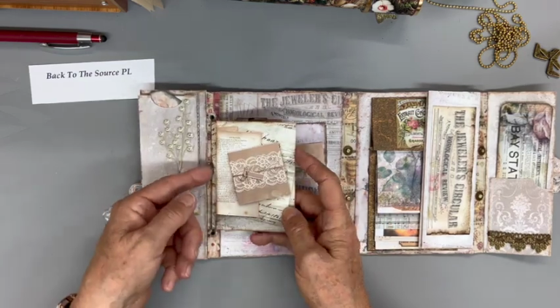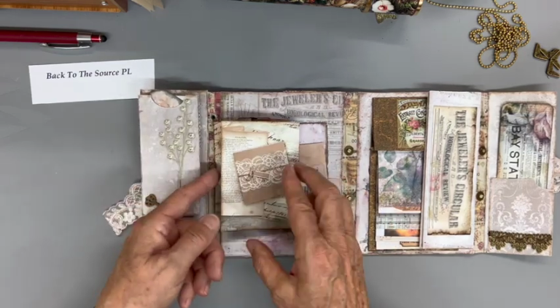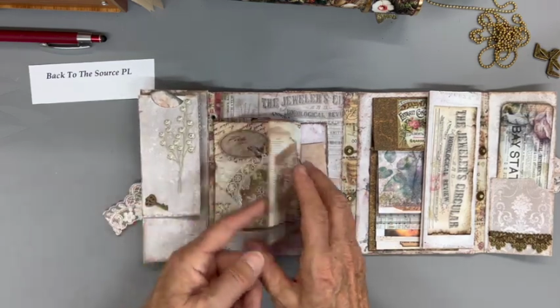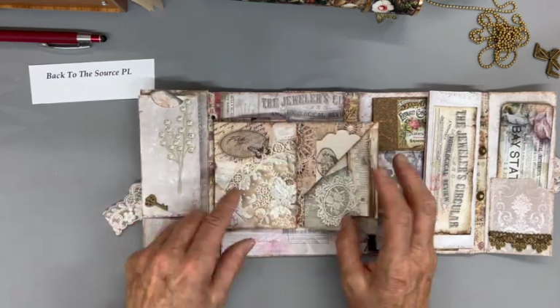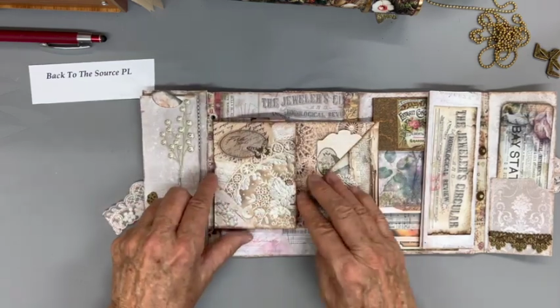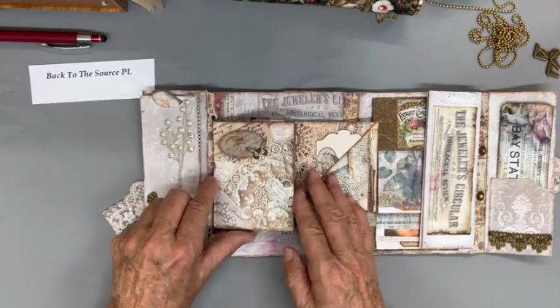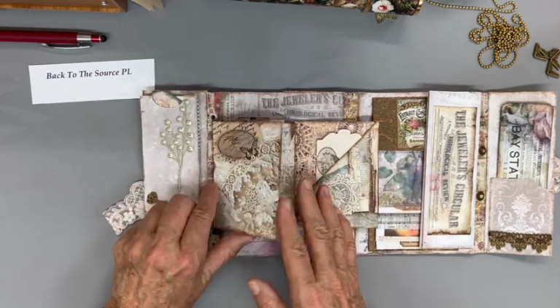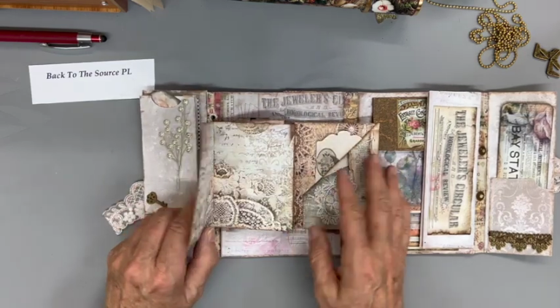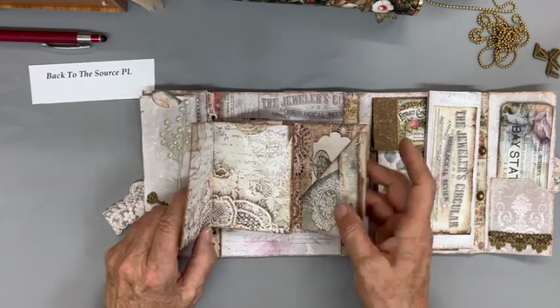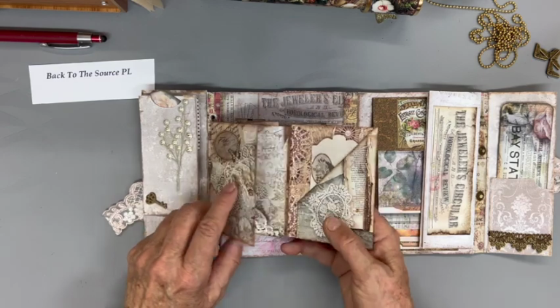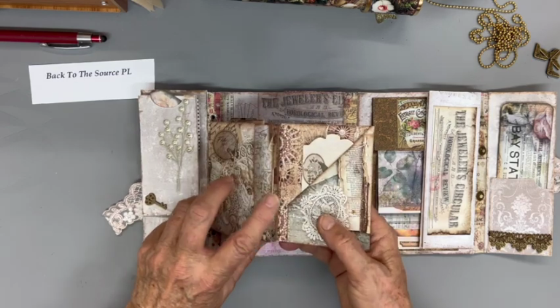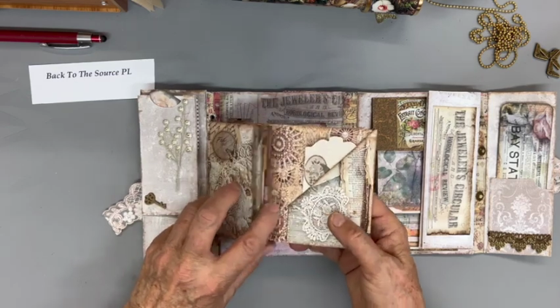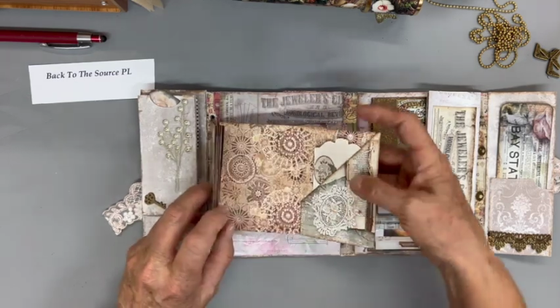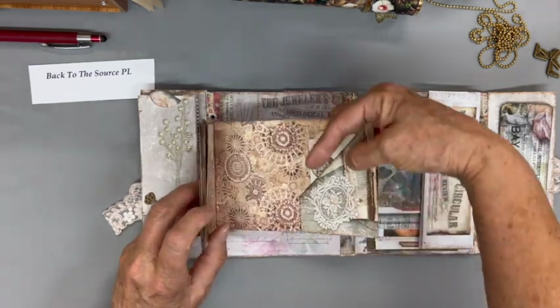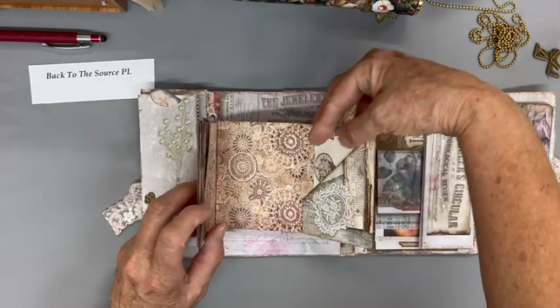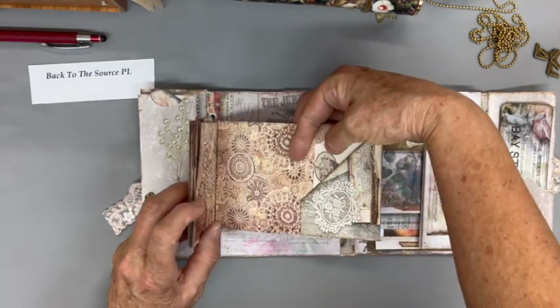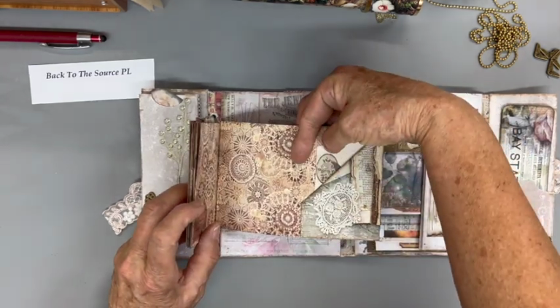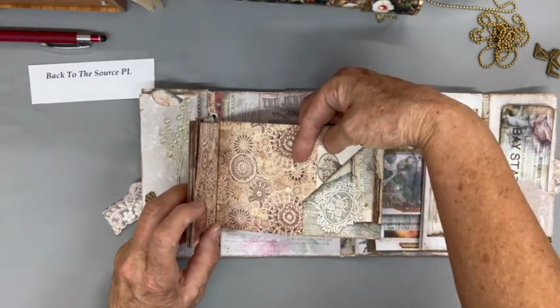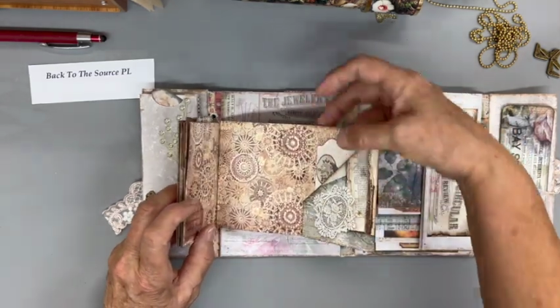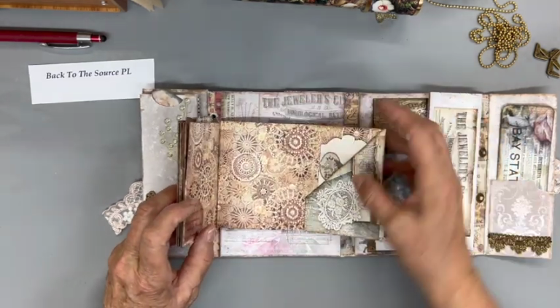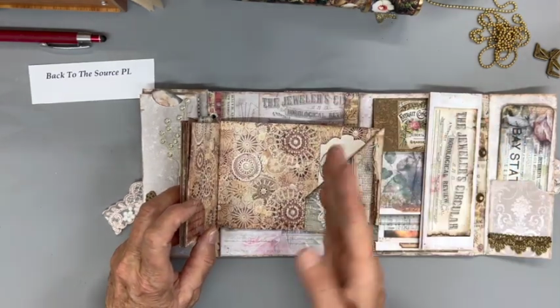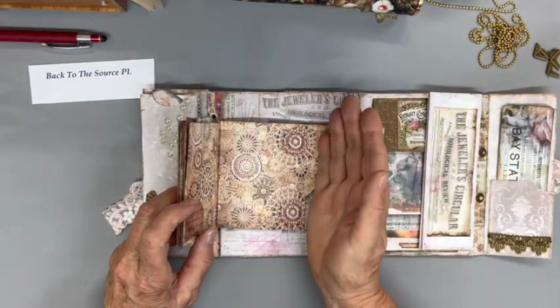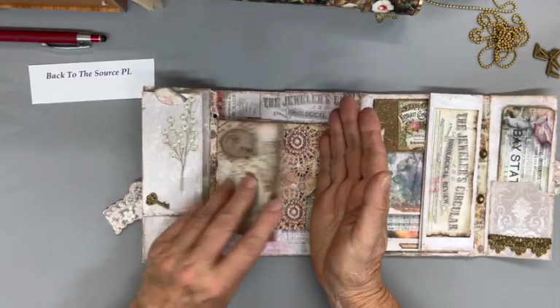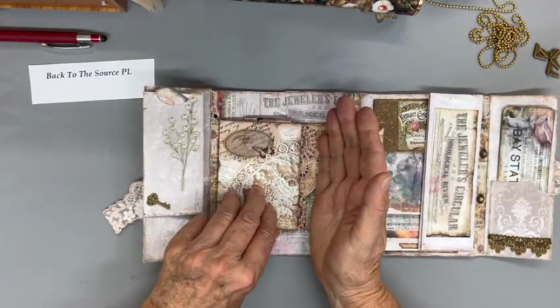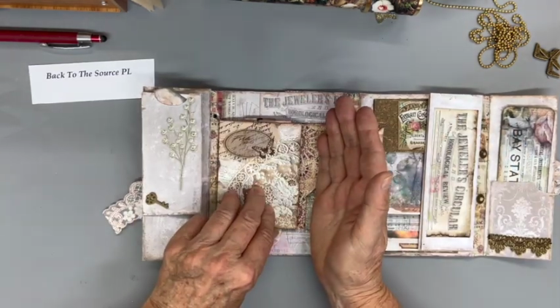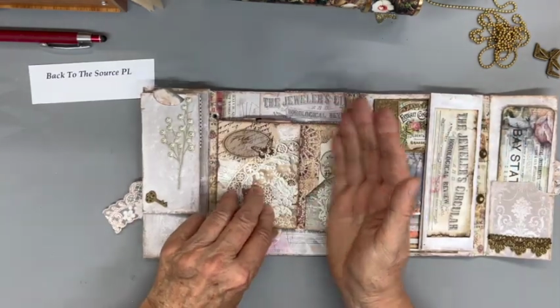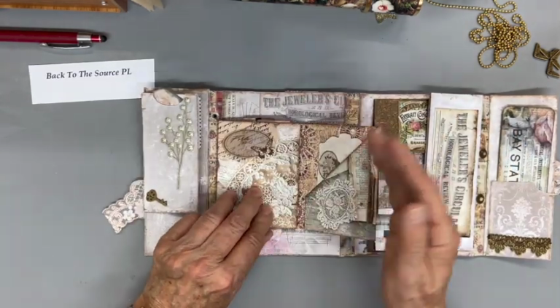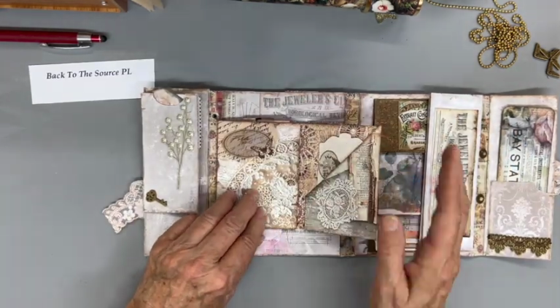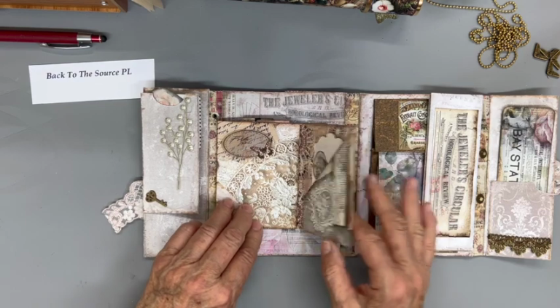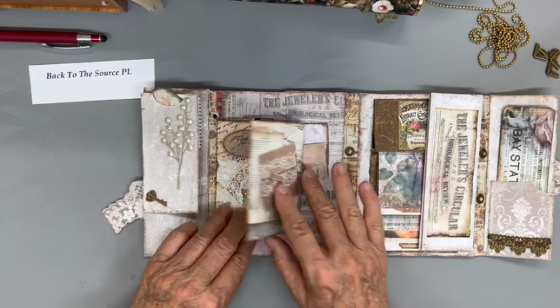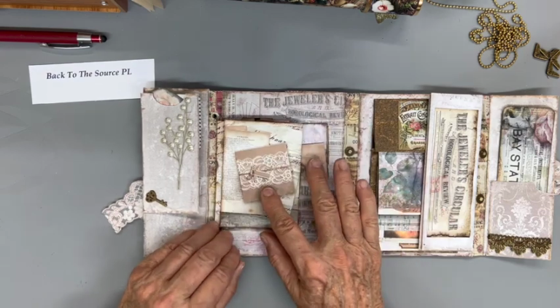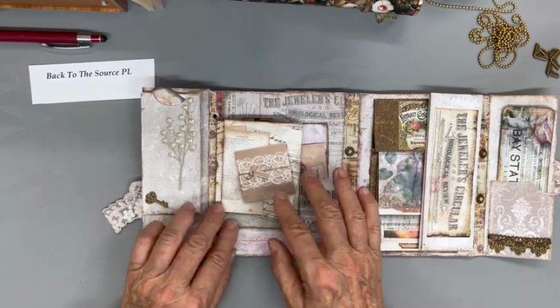Somehow I did this where it has an extra flap here, so it folds over on itself. Usually this would be the end right here — just a booklet — but I liked that this kept going.